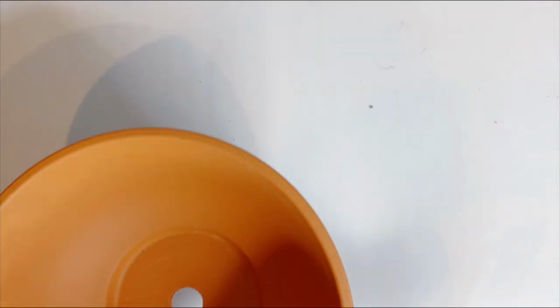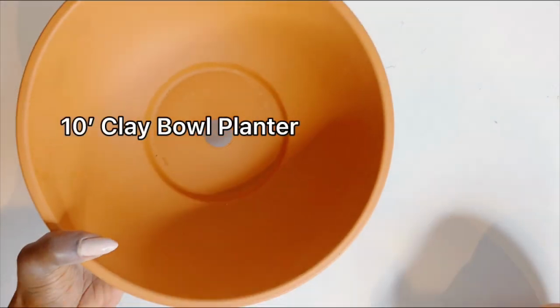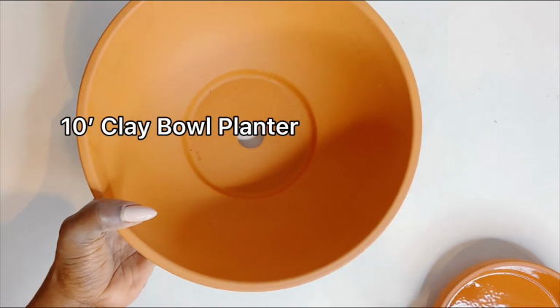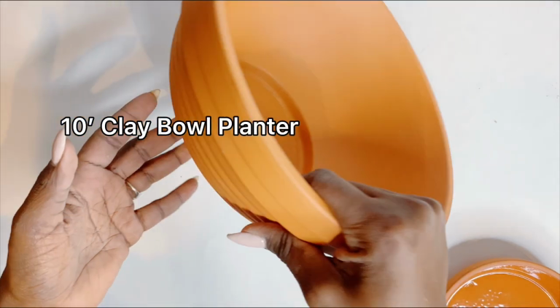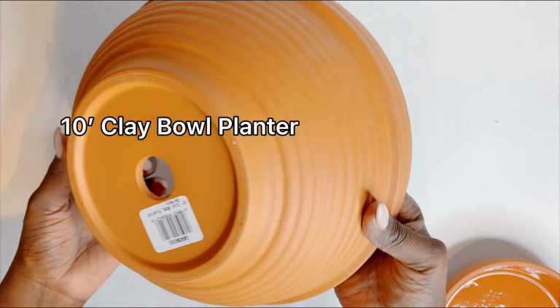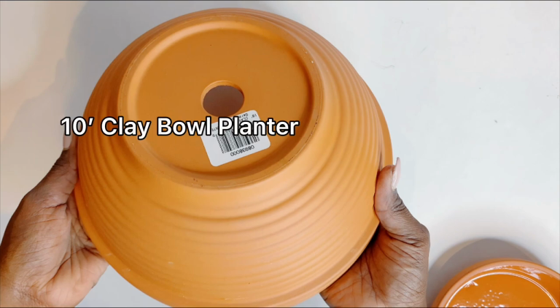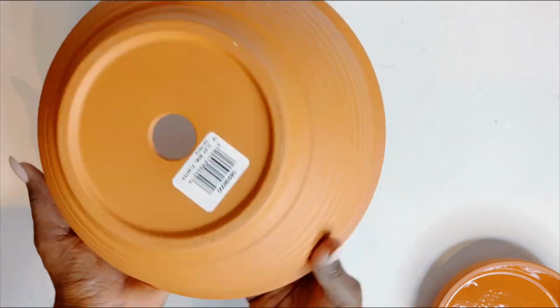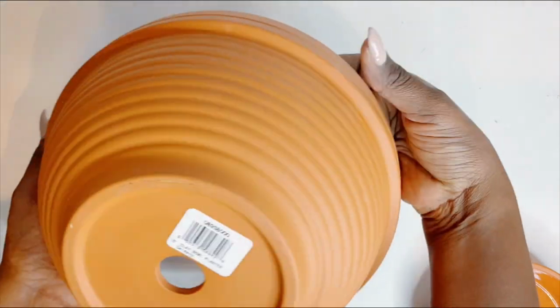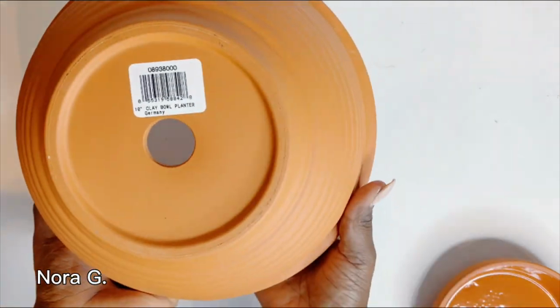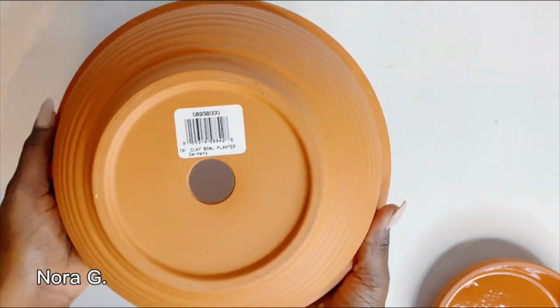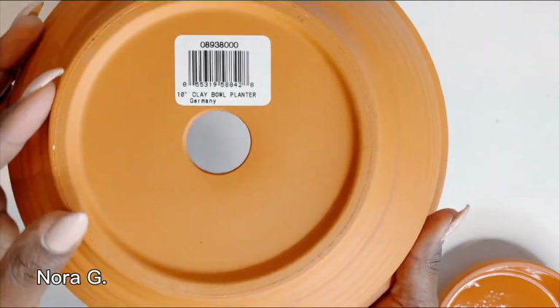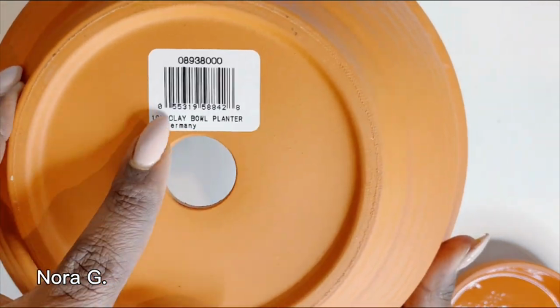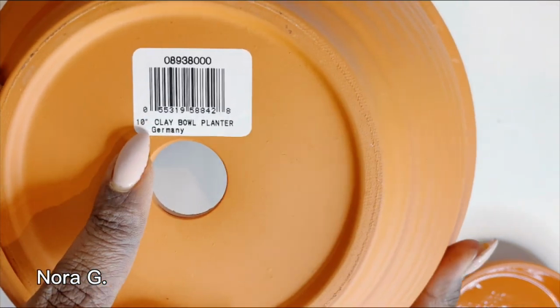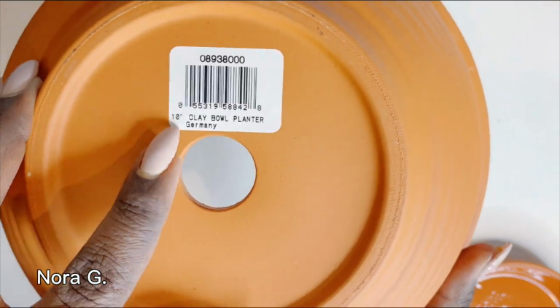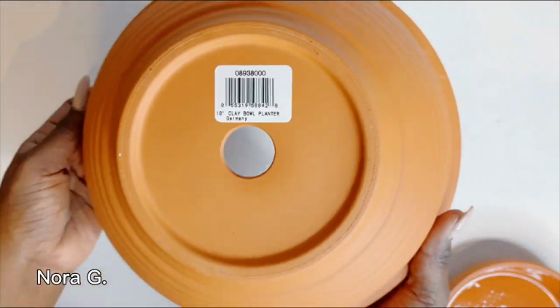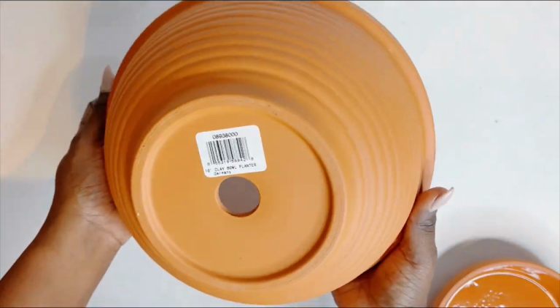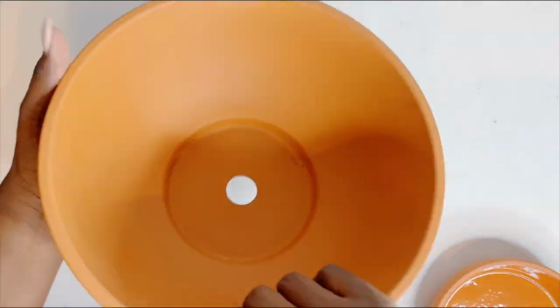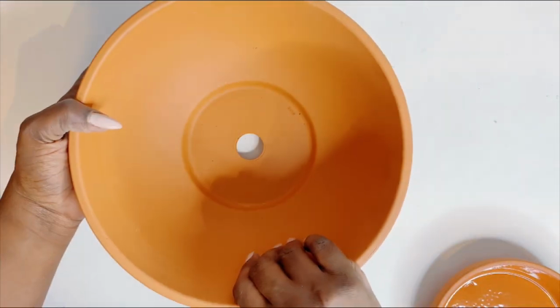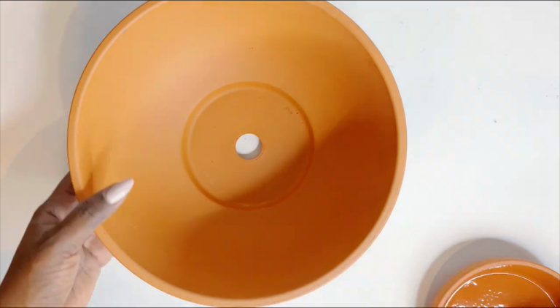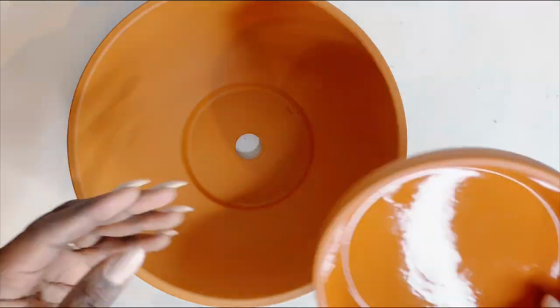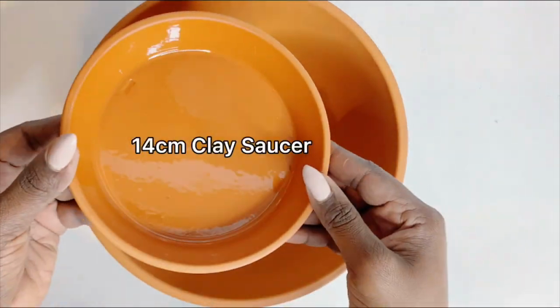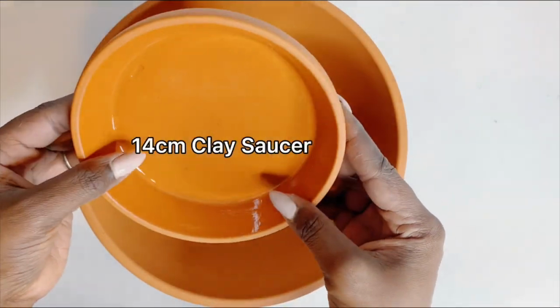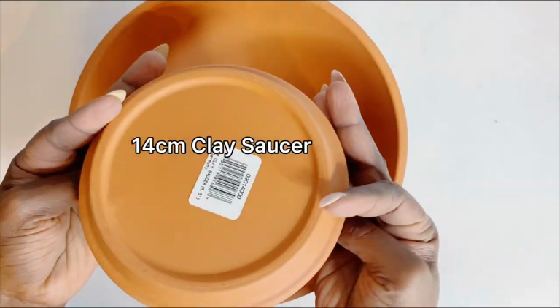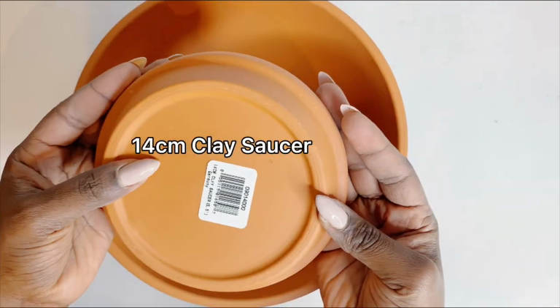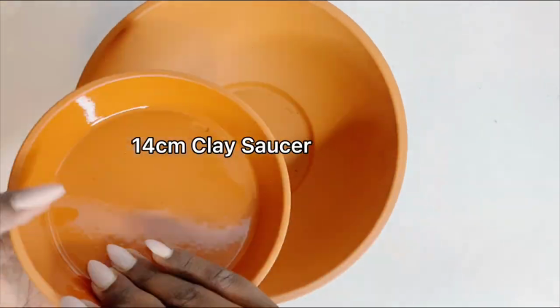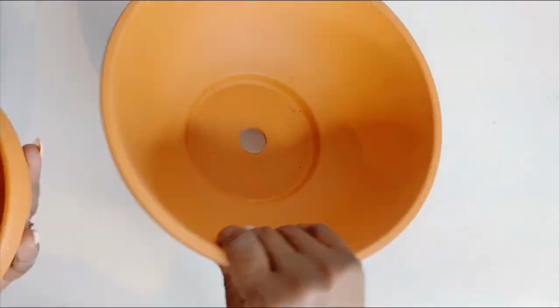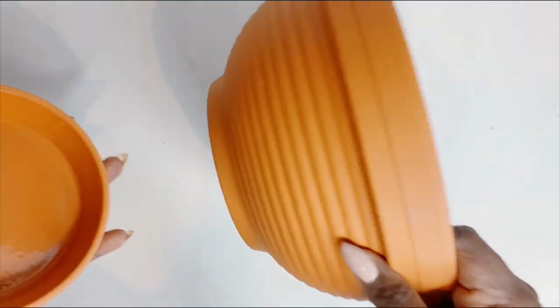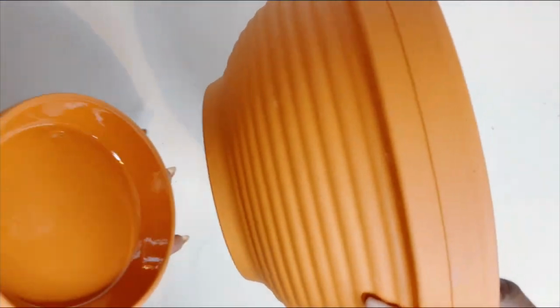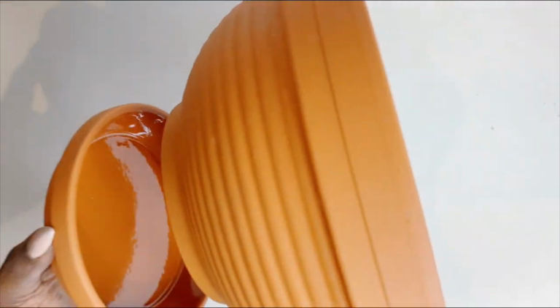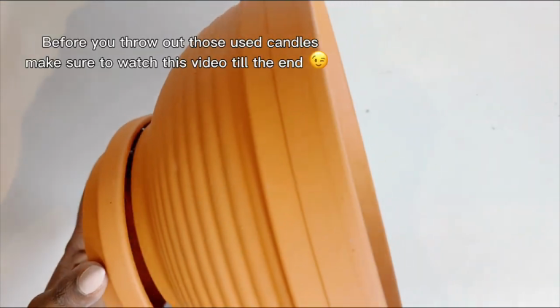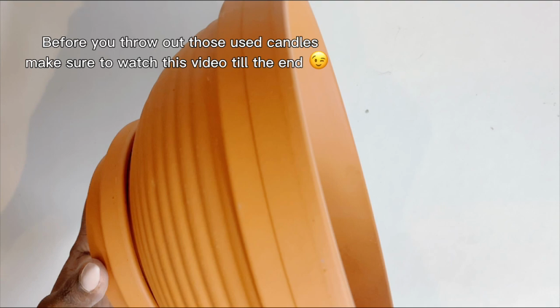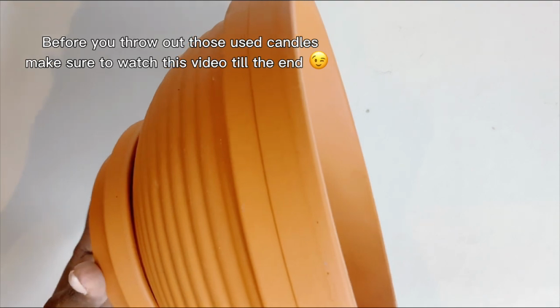Welcome back again to my channel. My name is Noregi and today I'll be putting to use a bunch of used candles to create a giant nine-wick scented candle, which you can use for Christmas, Thanksgiving, and so on.